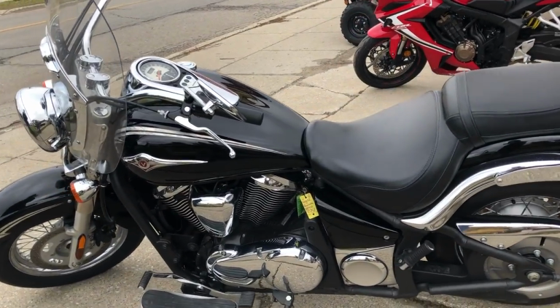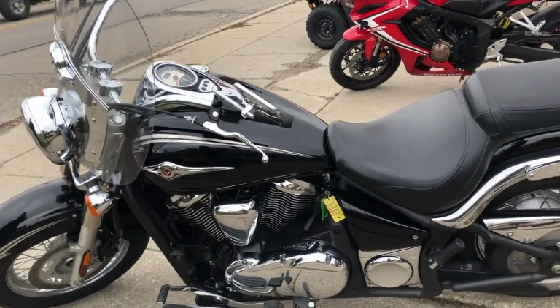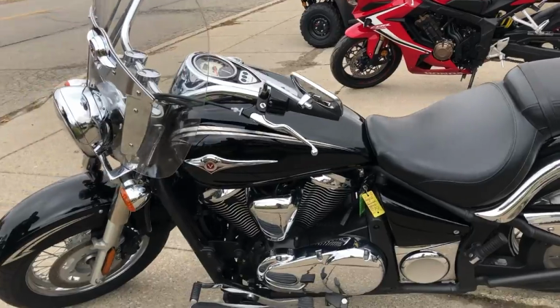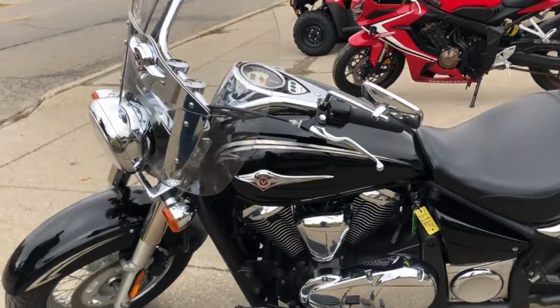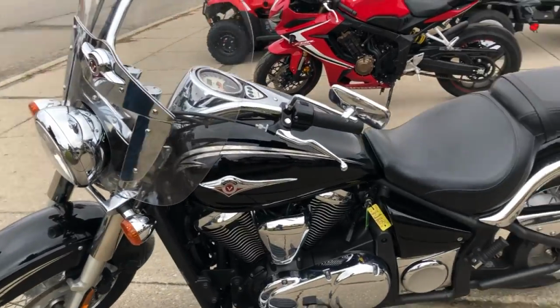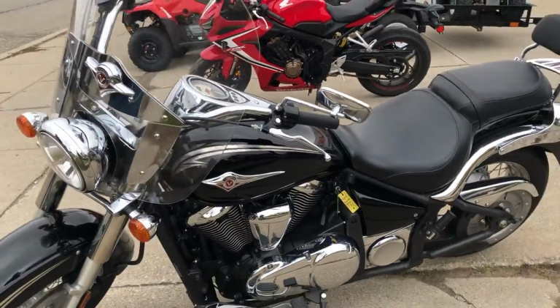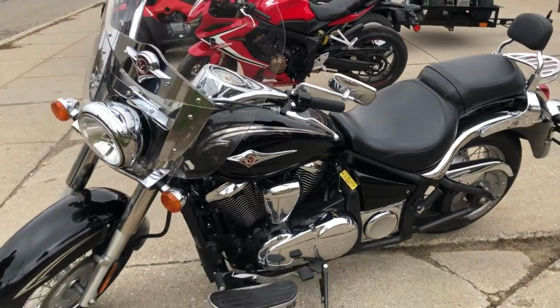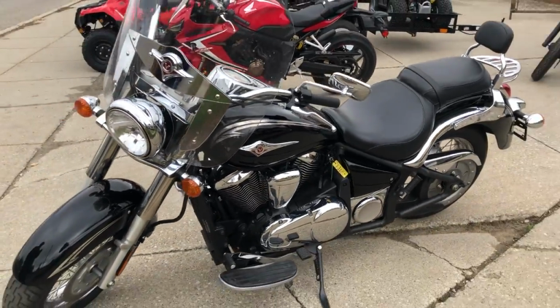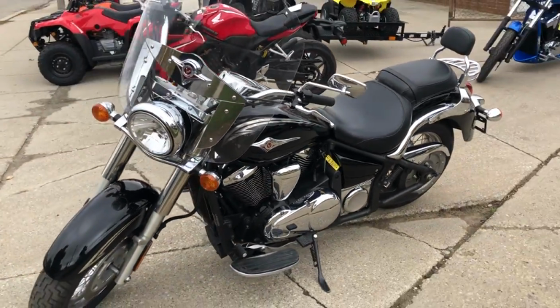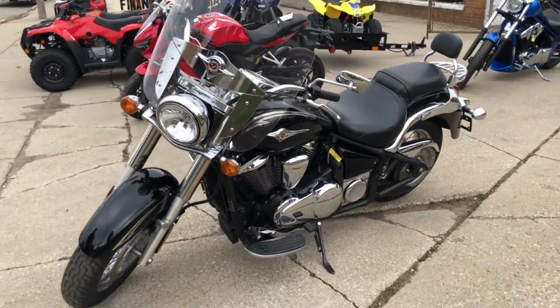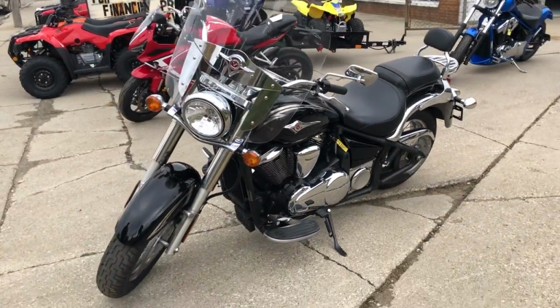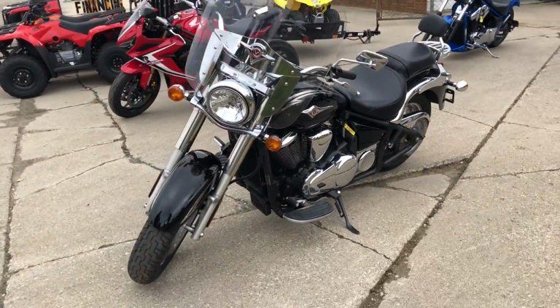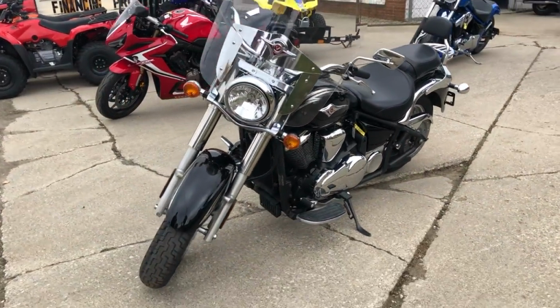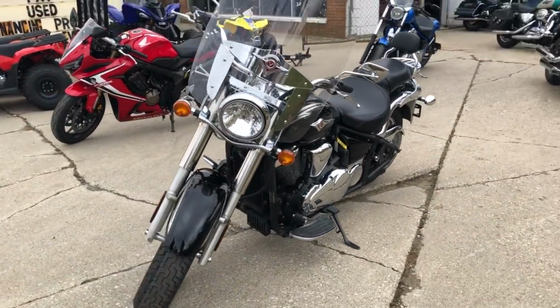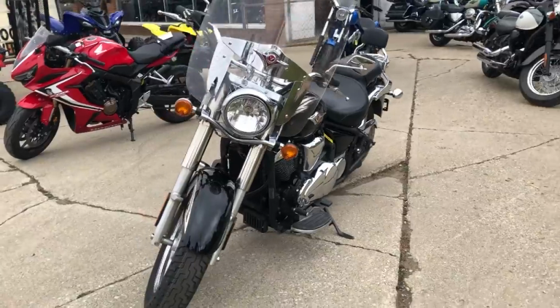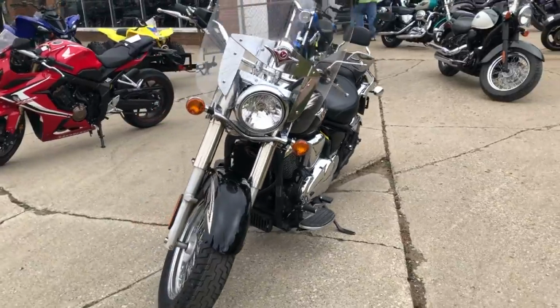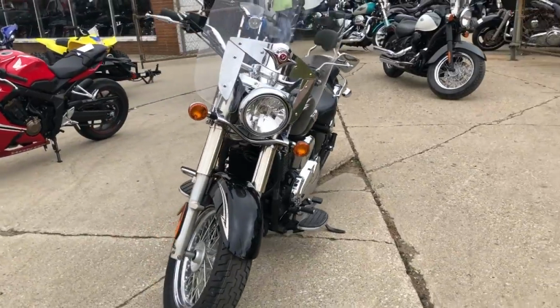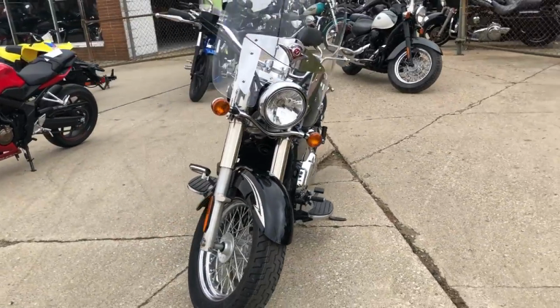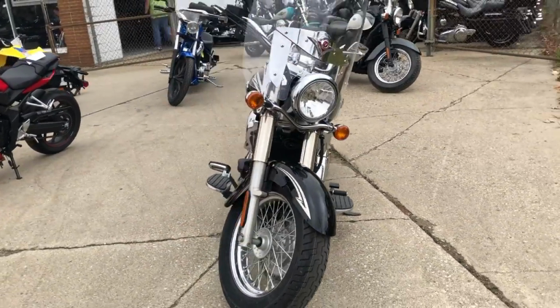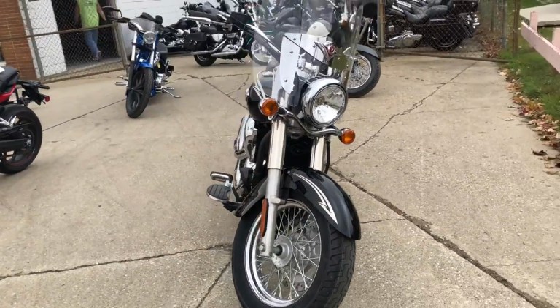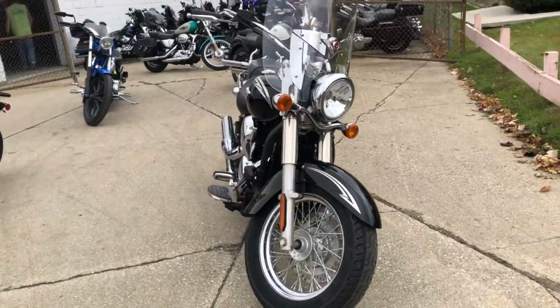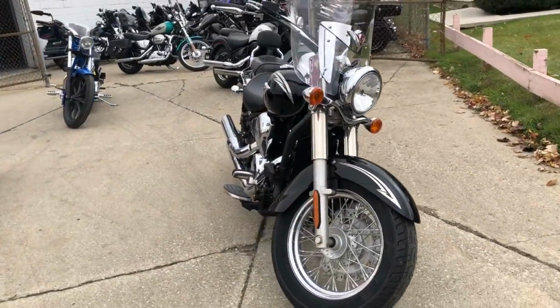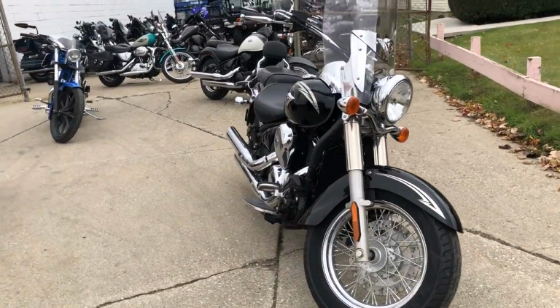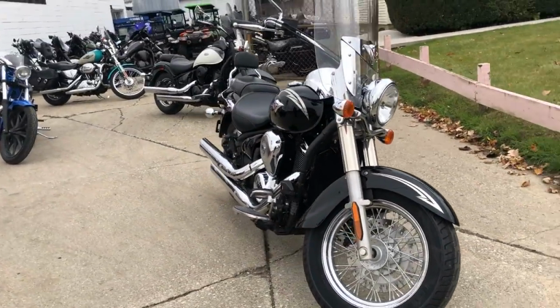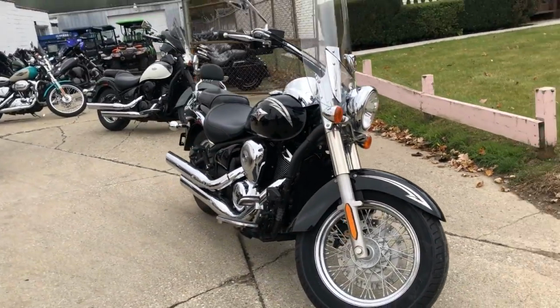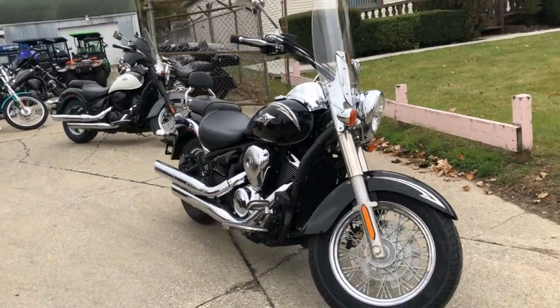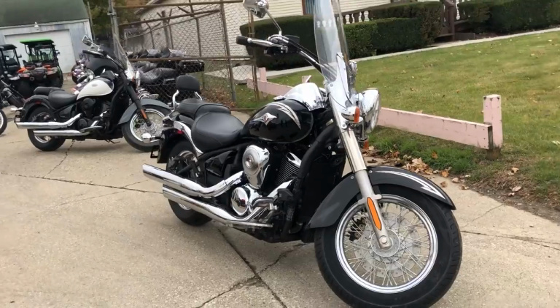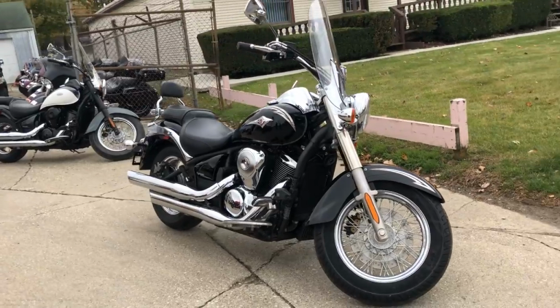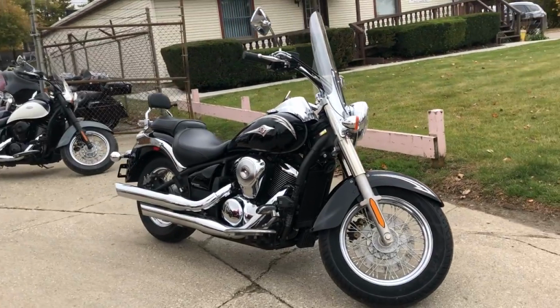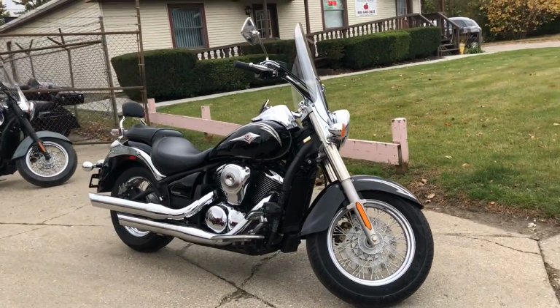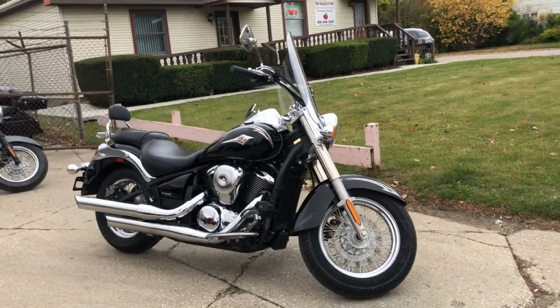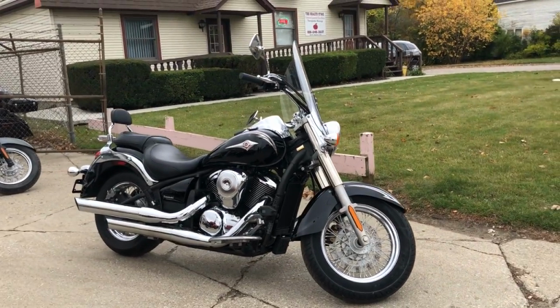The 2011 Vulcan 900 for sale, only $49.99. Give us a call or hop on the website and fill out that finance app real quick — instant decisions, no harm to your credit. 810-648-9500.